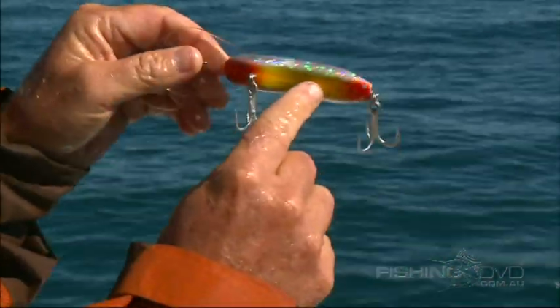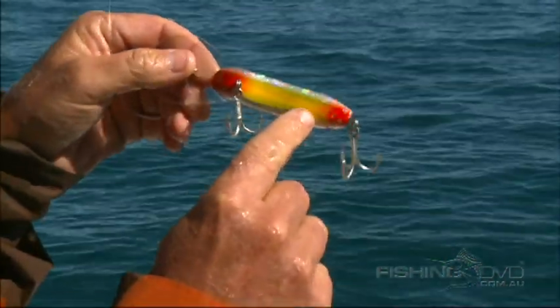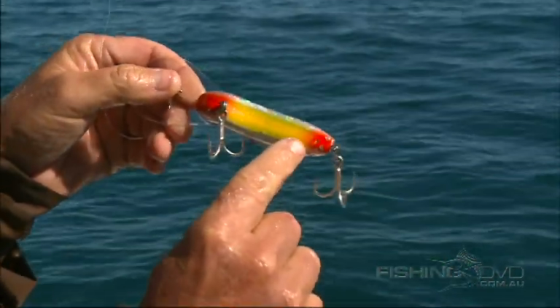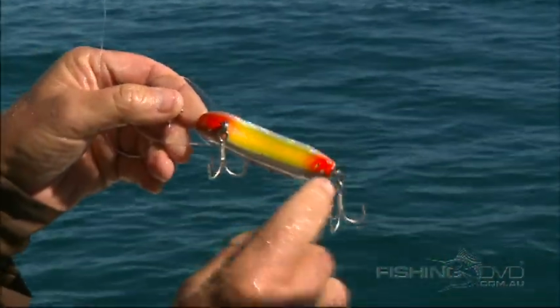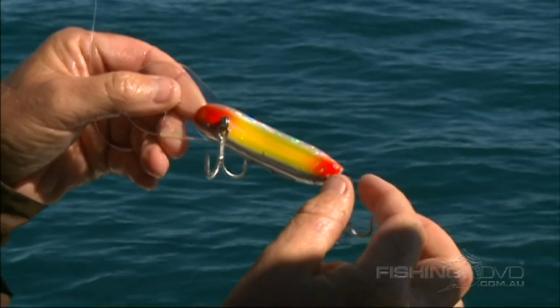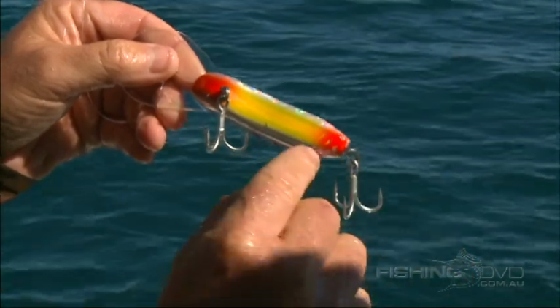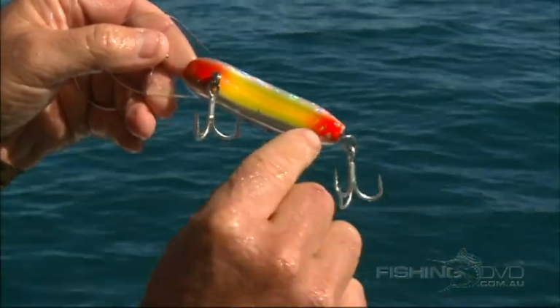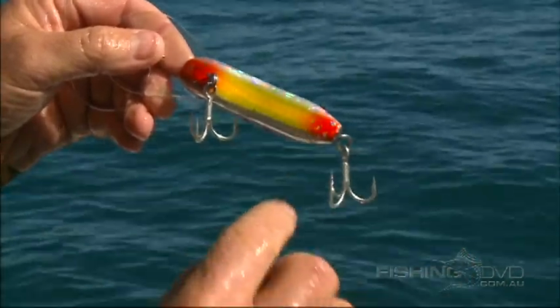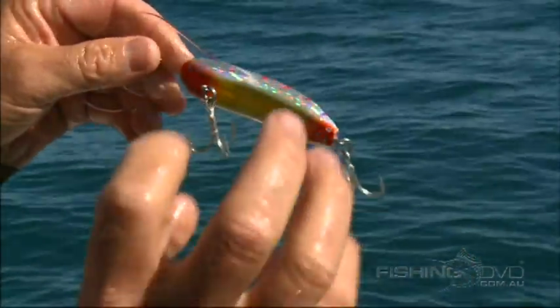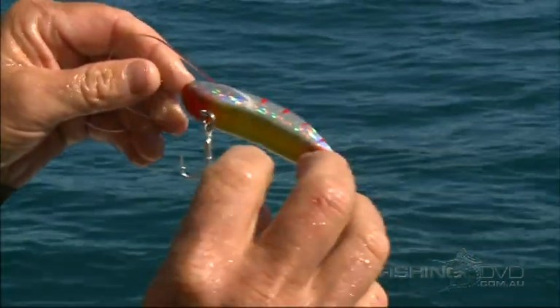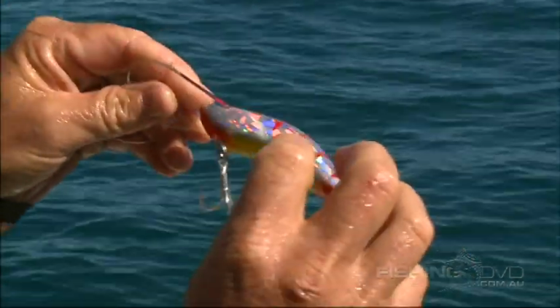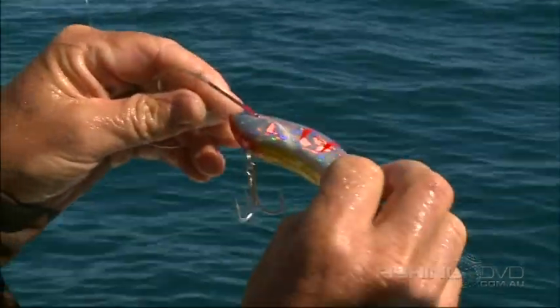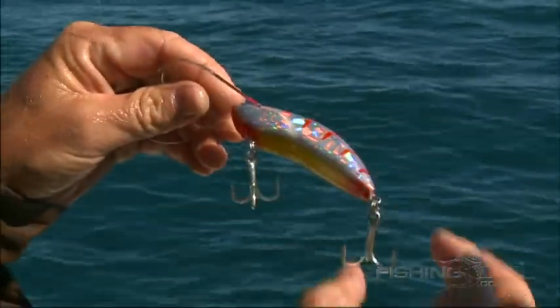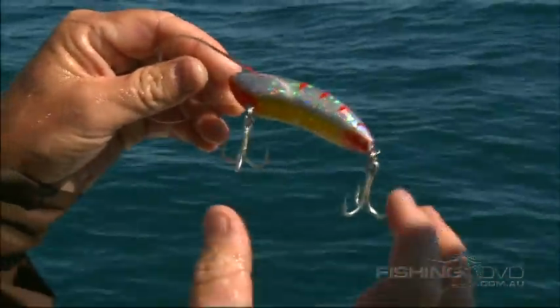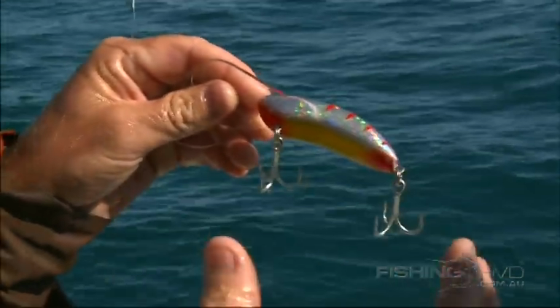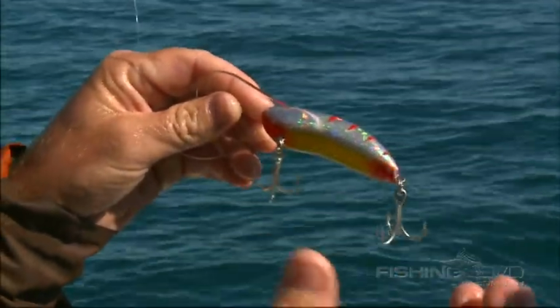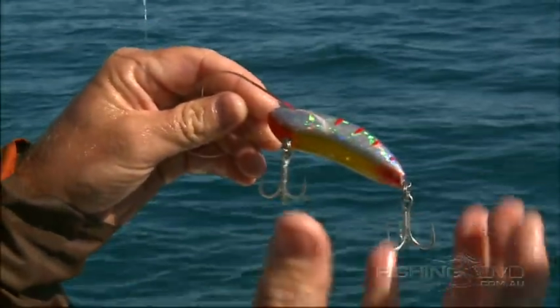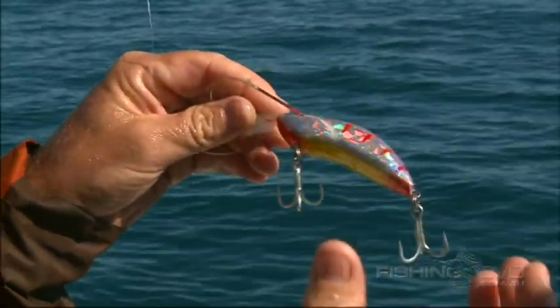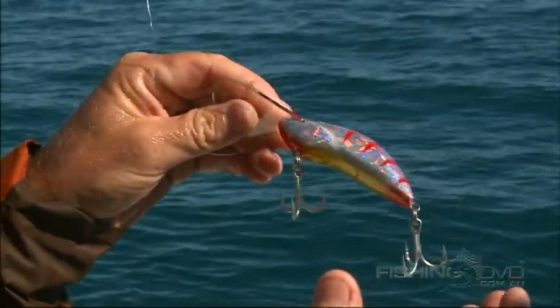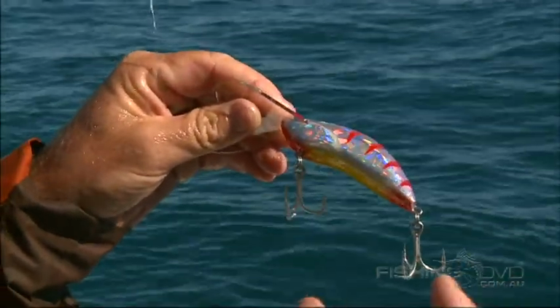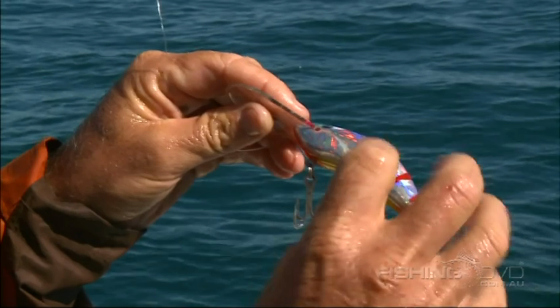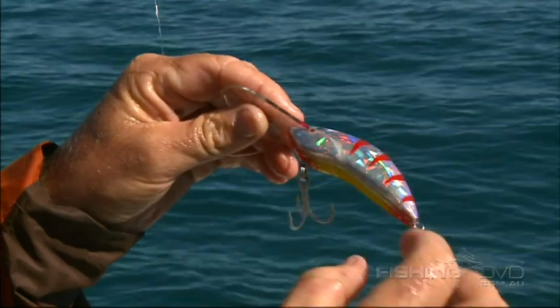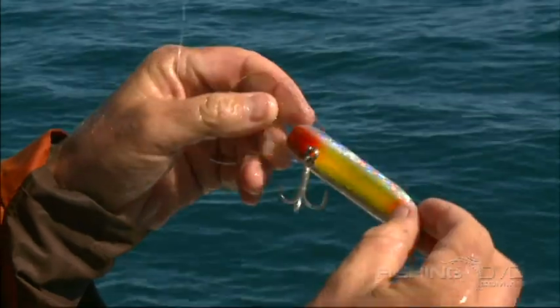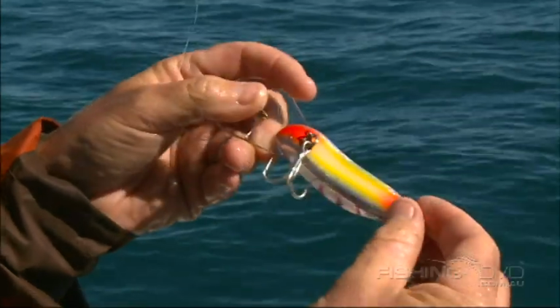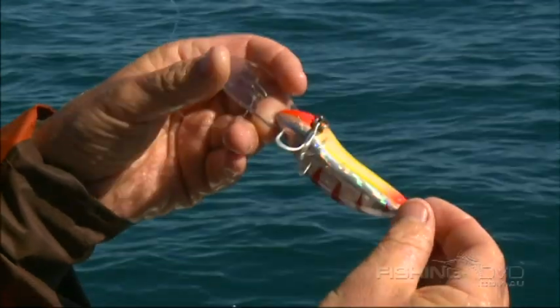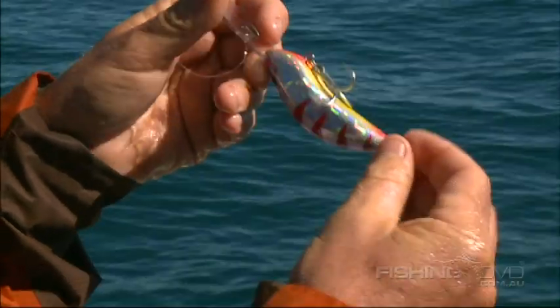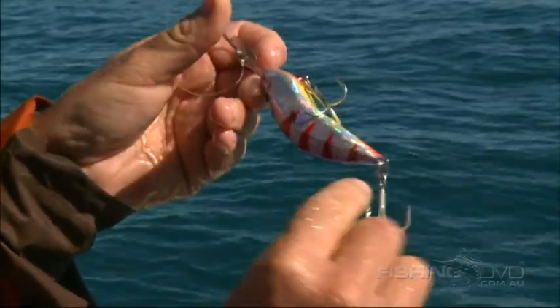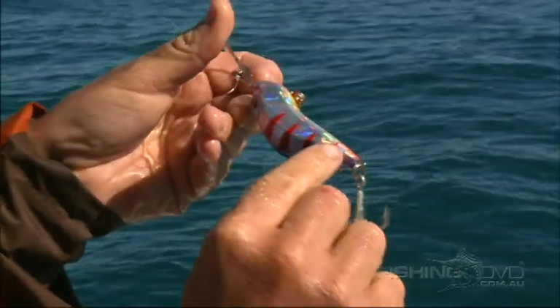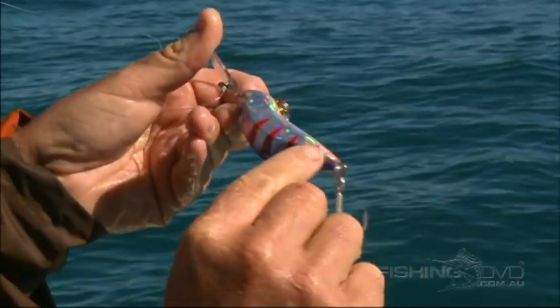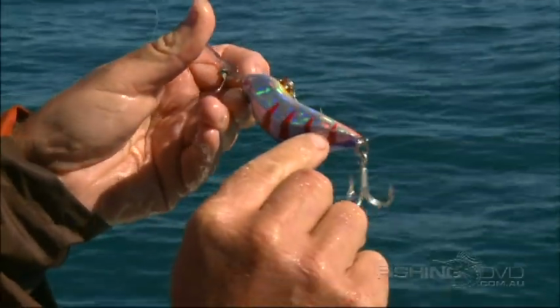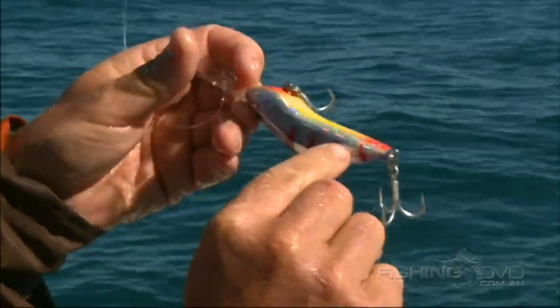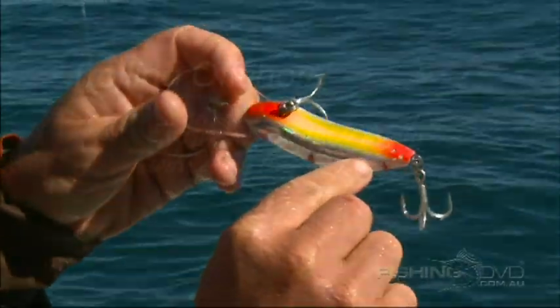I'll just point out some big teeth marks on the bottom of the lure here. The snapper seem to attack the tail — as if to cripple a bait fish, they hit the tail first. As you can see on this lure, there are all the big teeth marks.